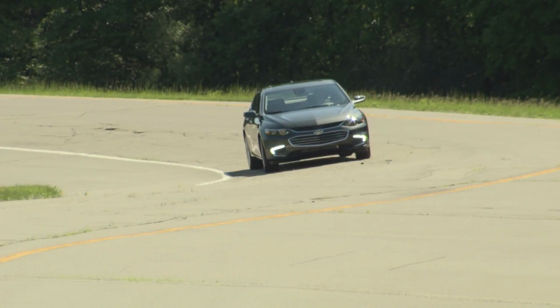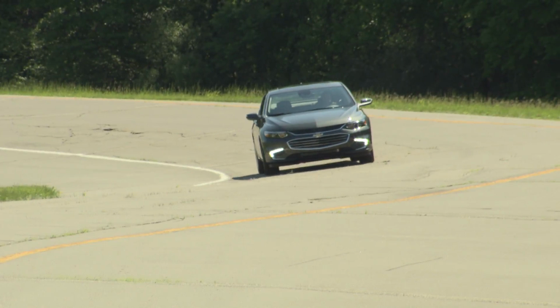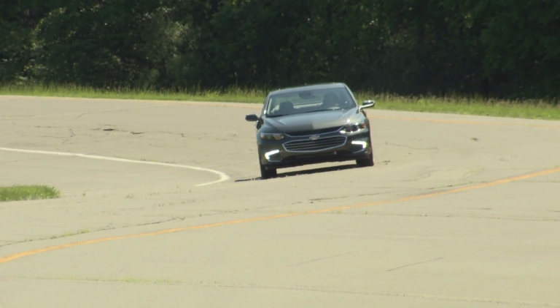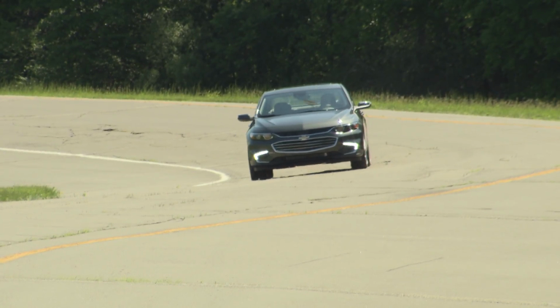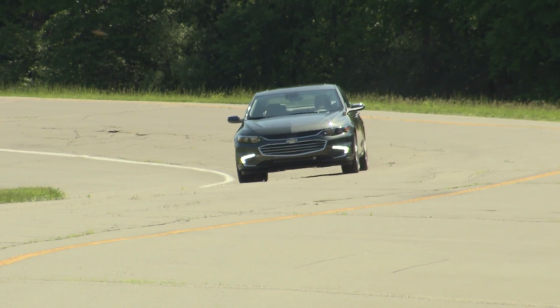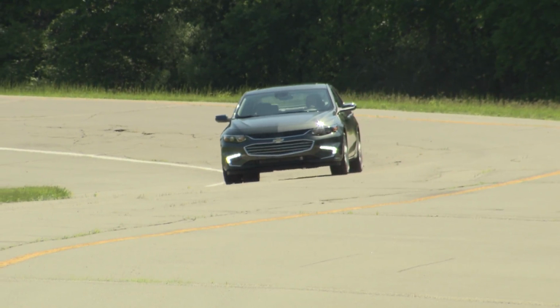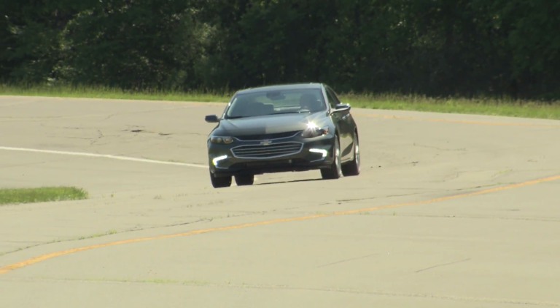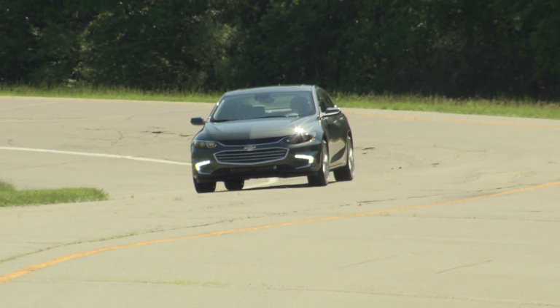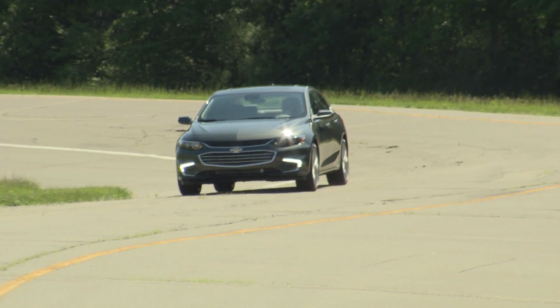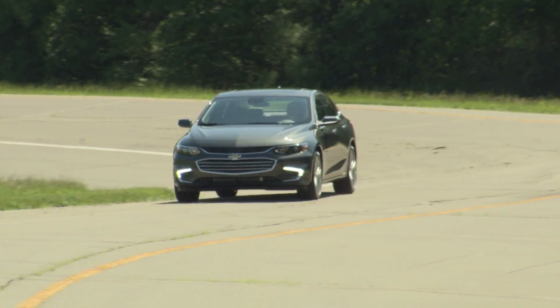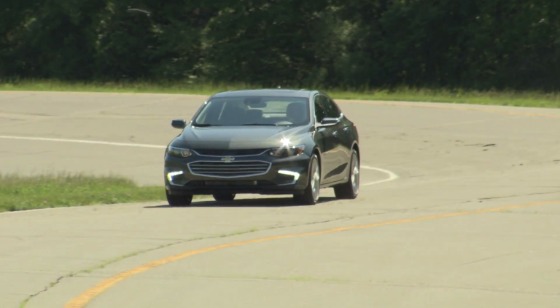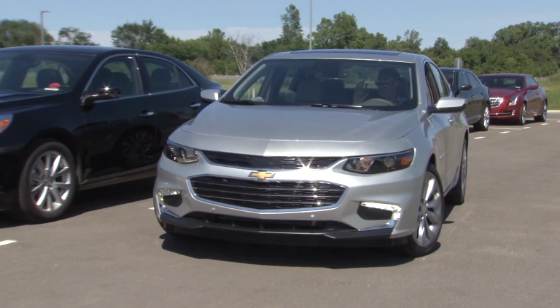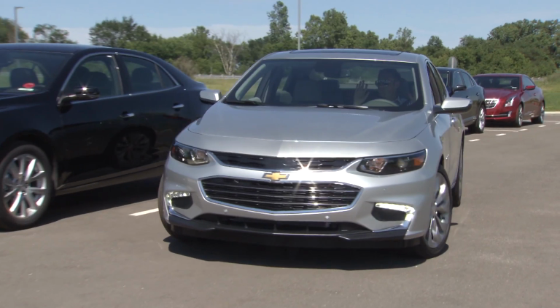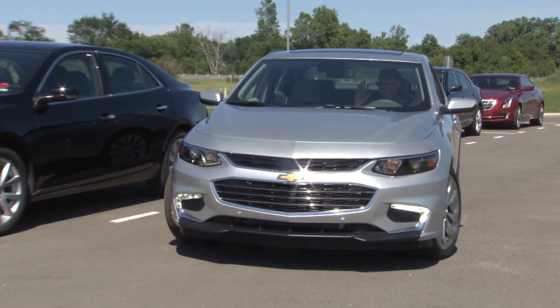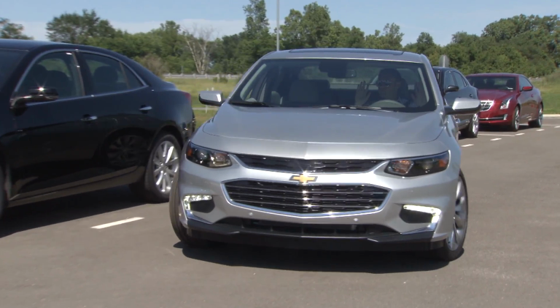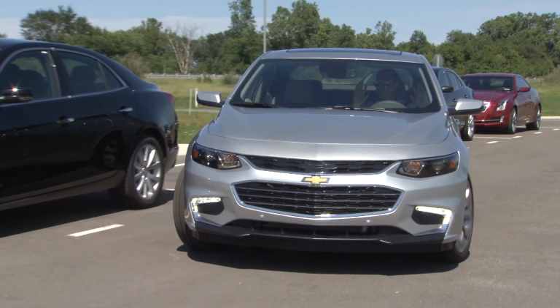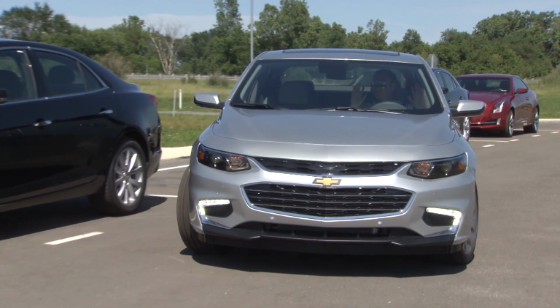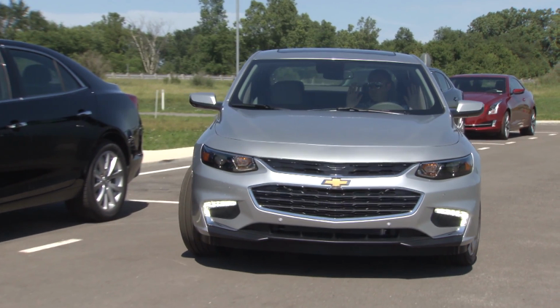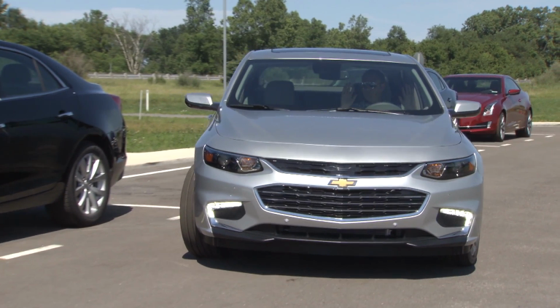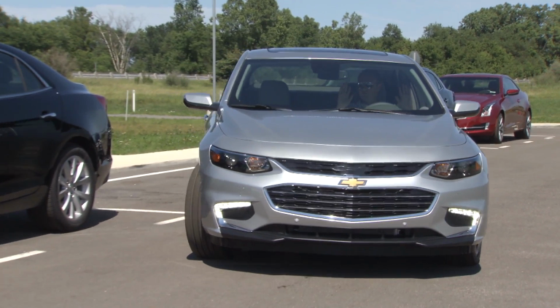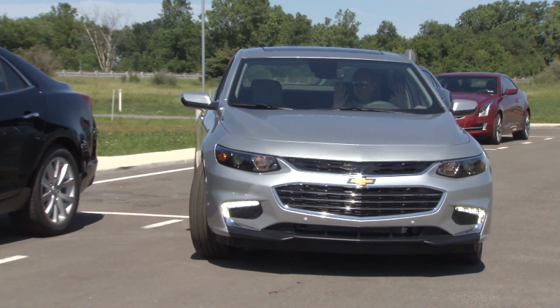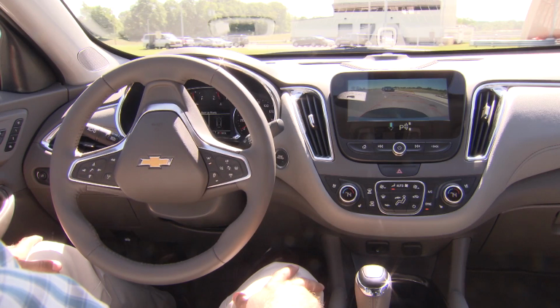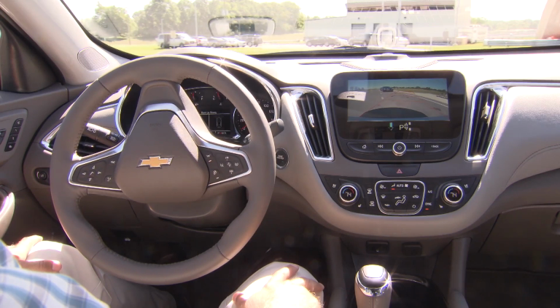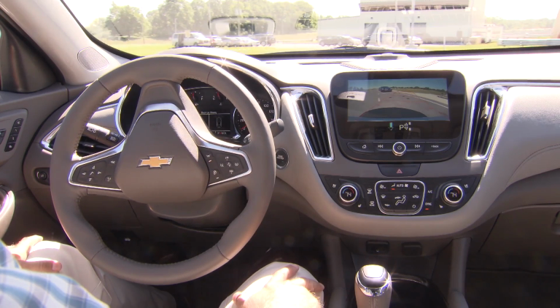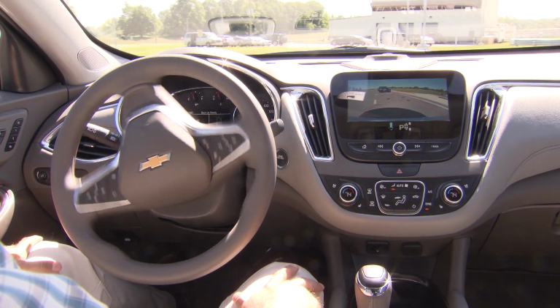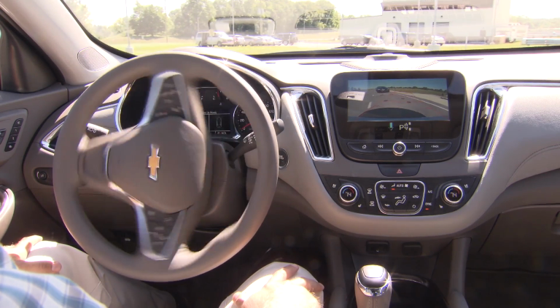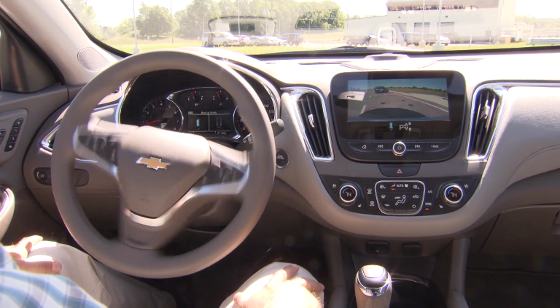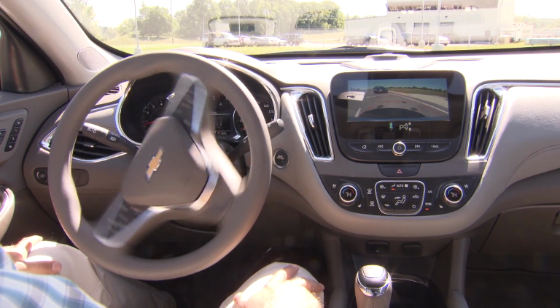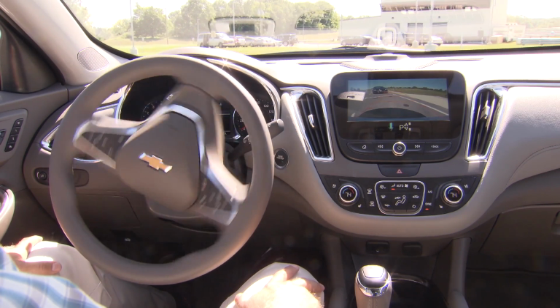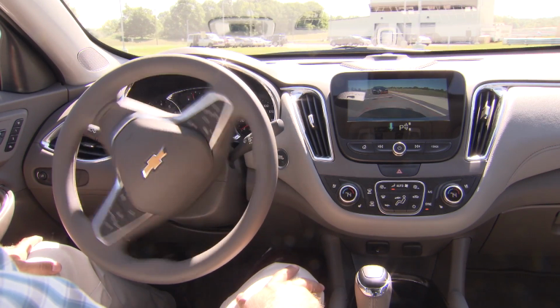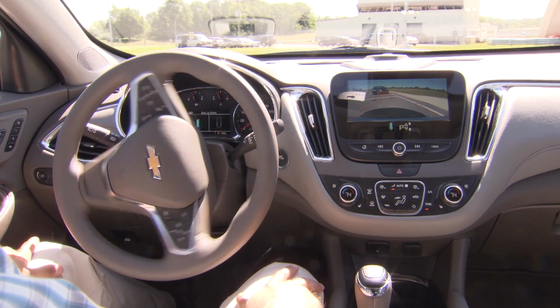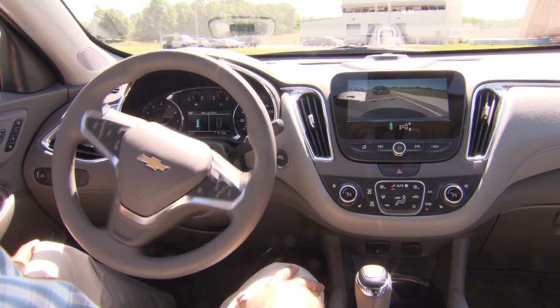Intelligent and connected vehicles are paving the way toward the next generation of cars, trucks, and crossovers. However, intelligent vehicles must also be safe vehicles.